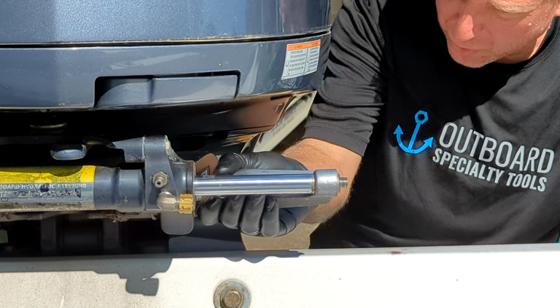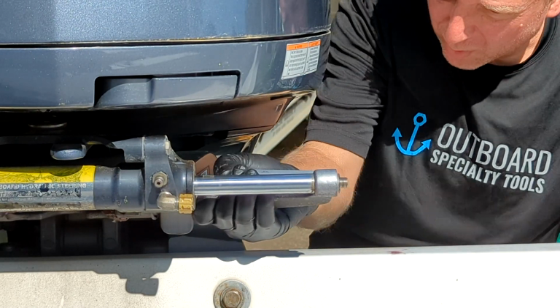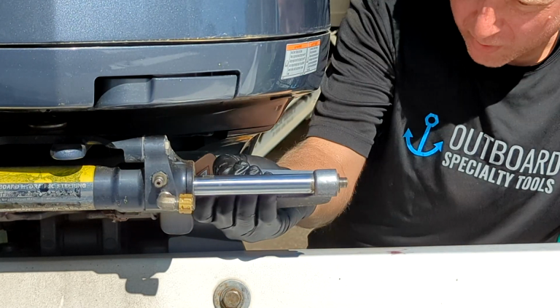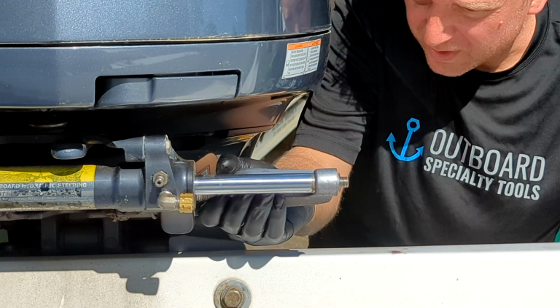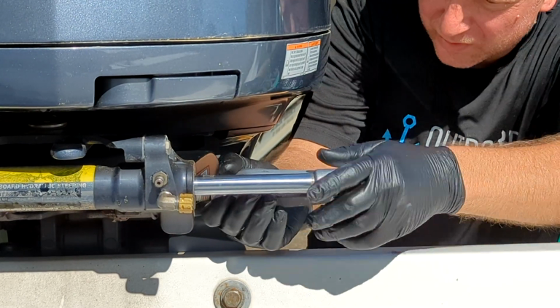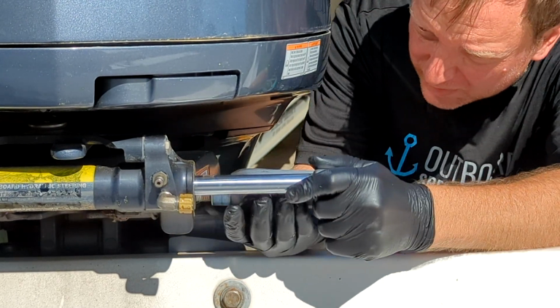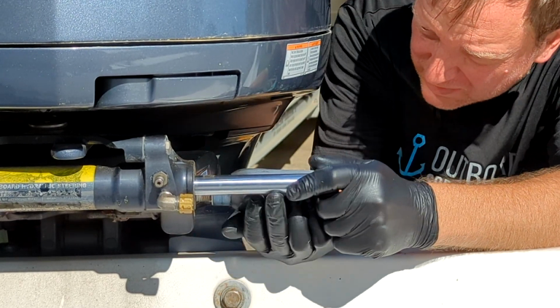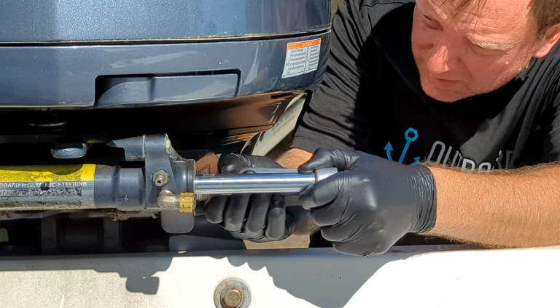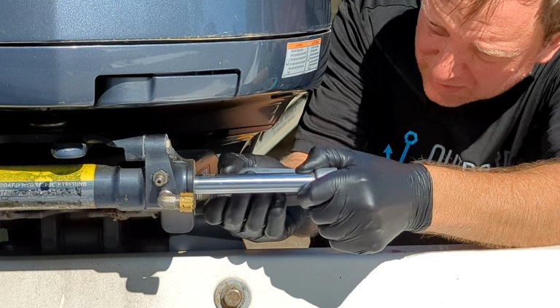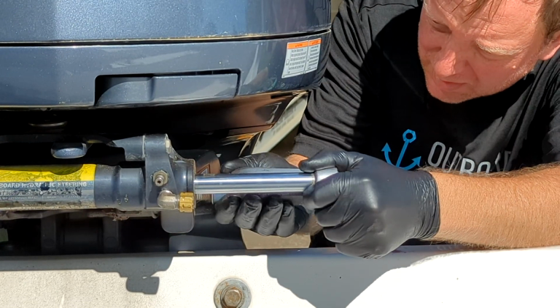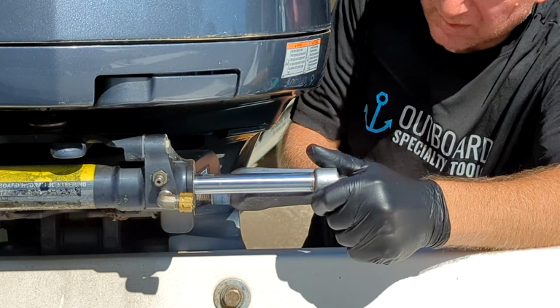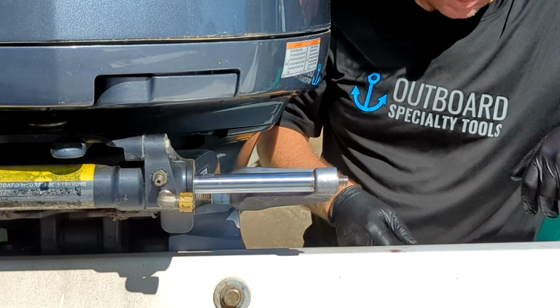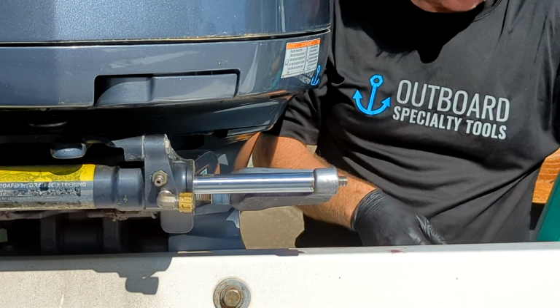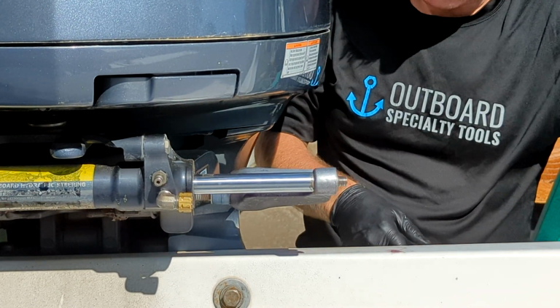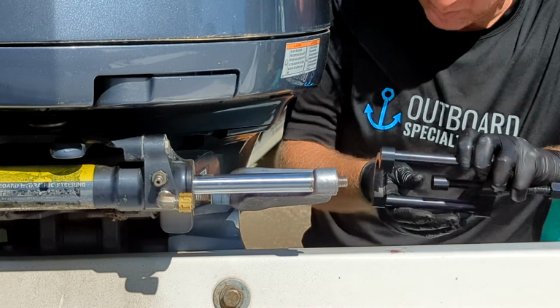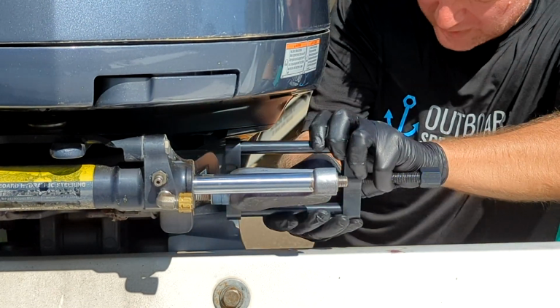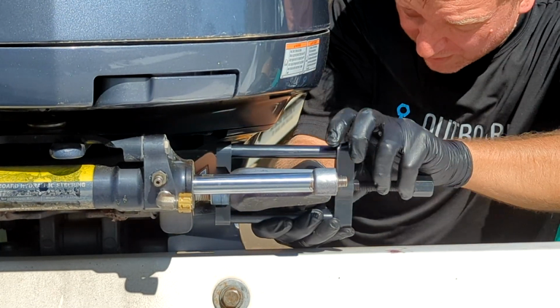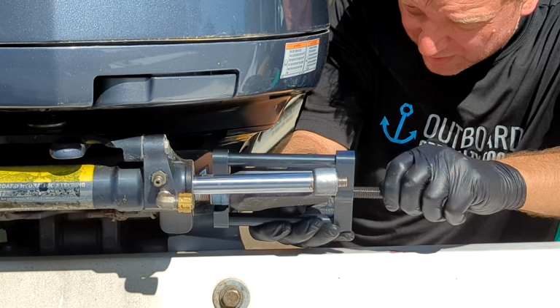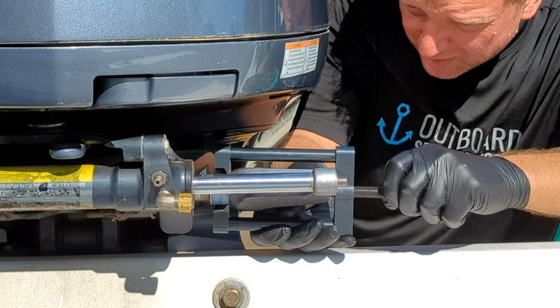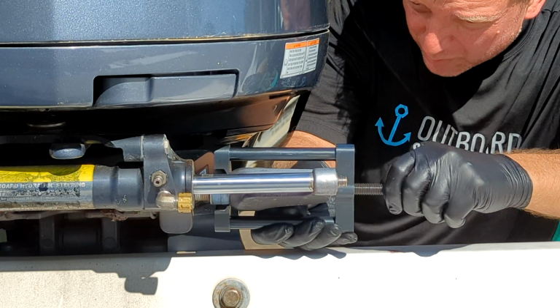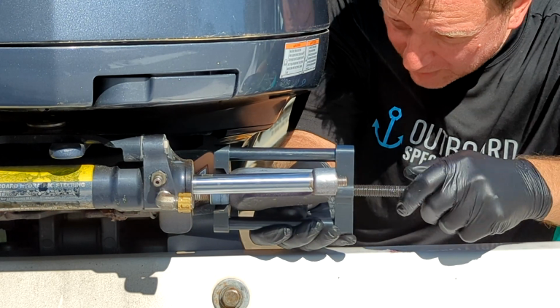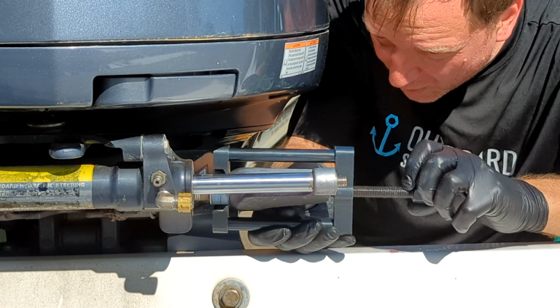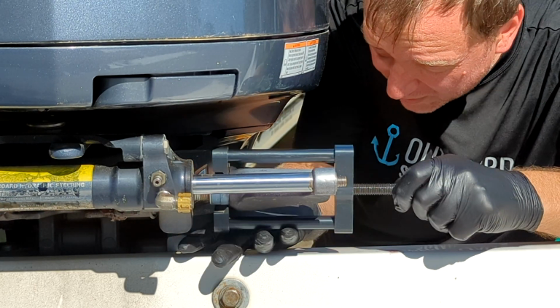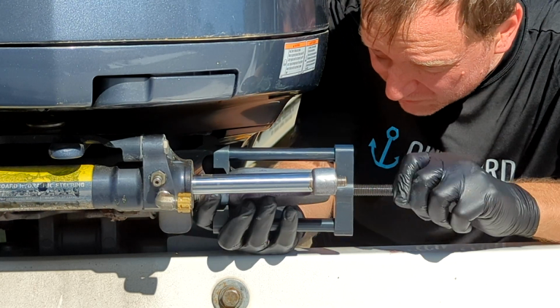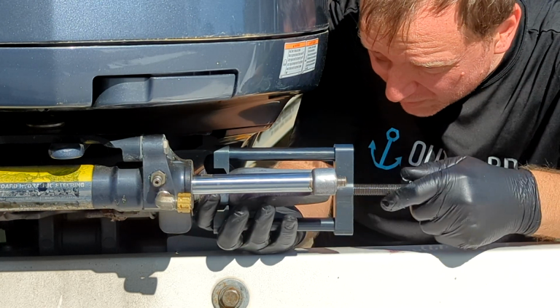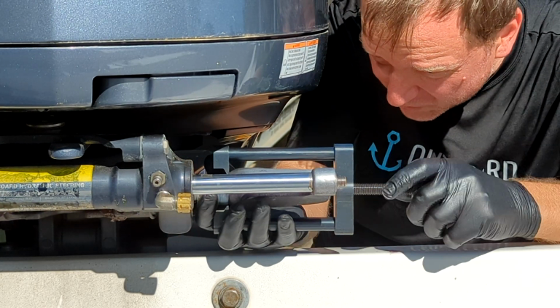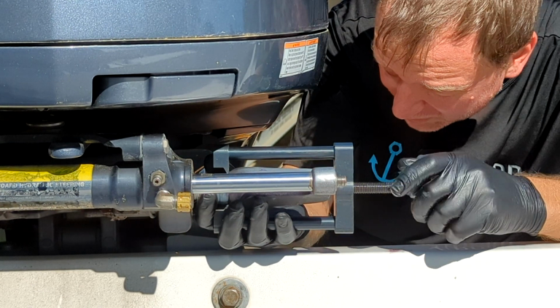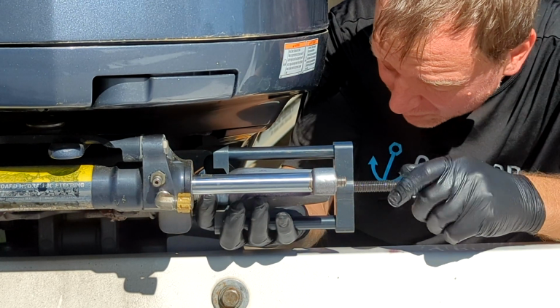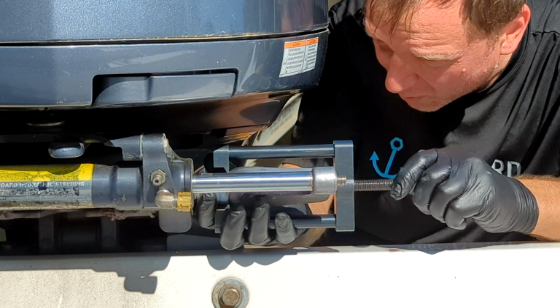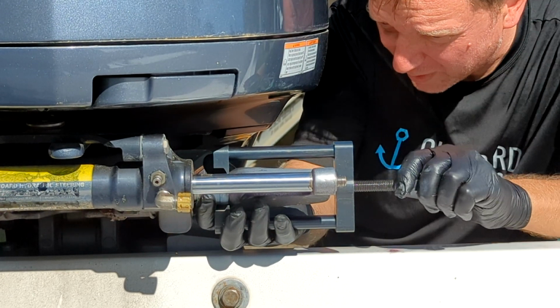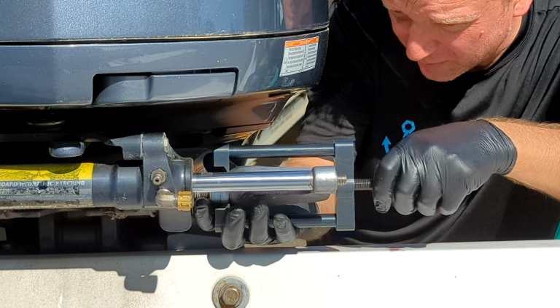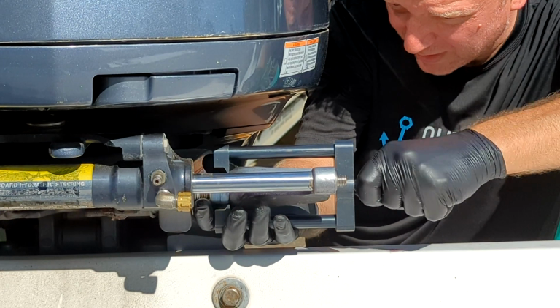Put our little puller on here because this baby's already seized up. All this stuff needs to come off if we can get it out. One beautiful thing about the Albury is this nice open transom, so we should be able to remove all of our hardware if we luck out.